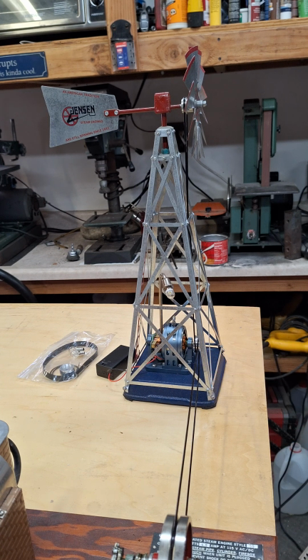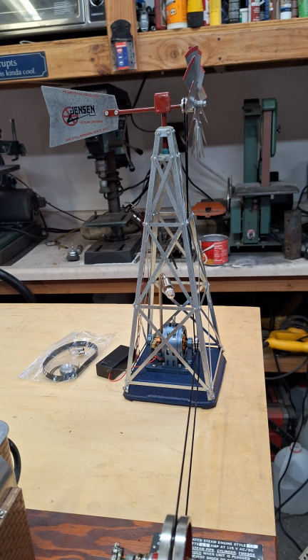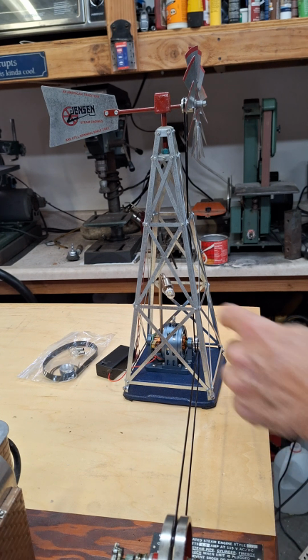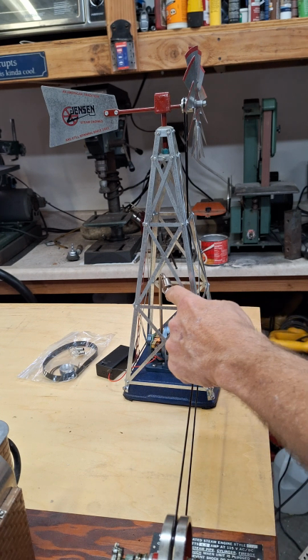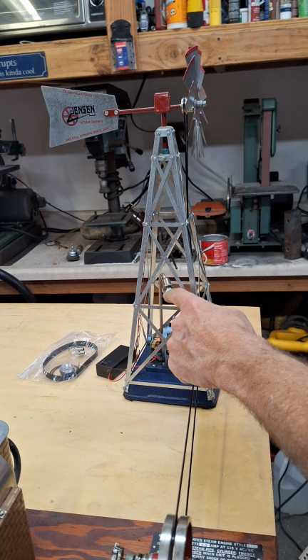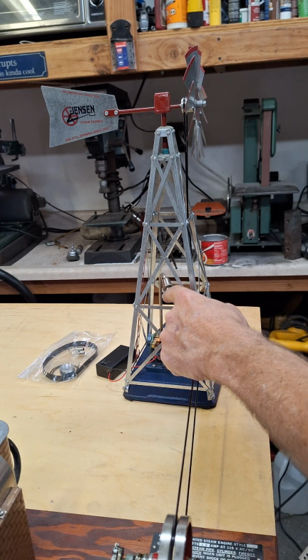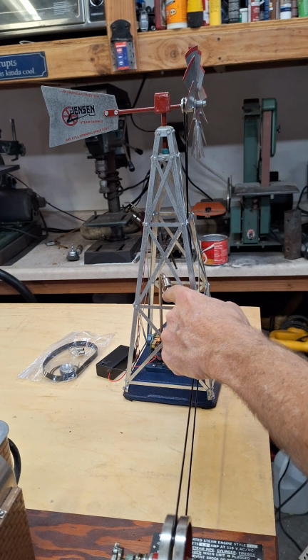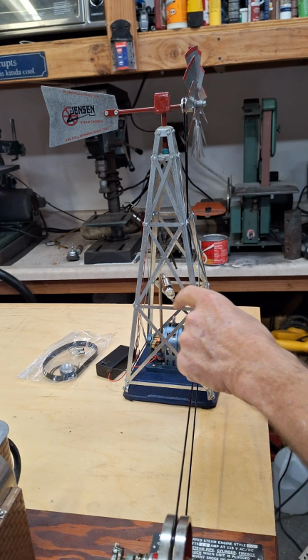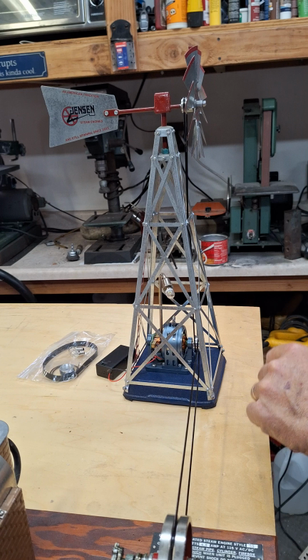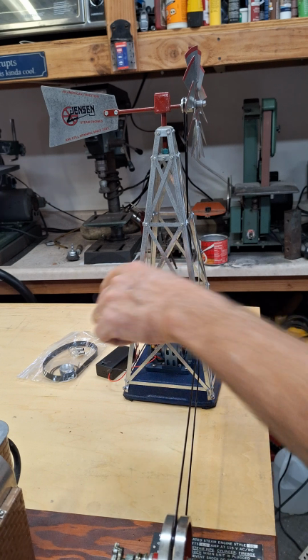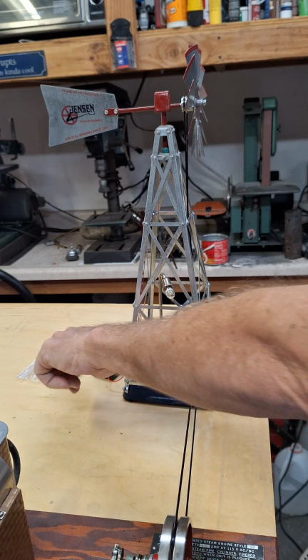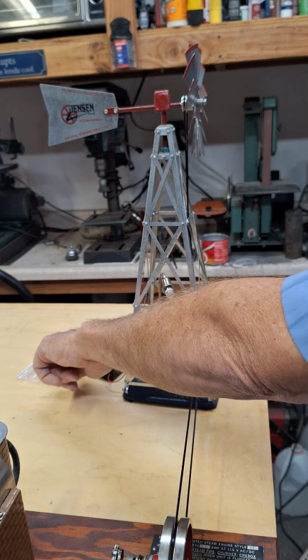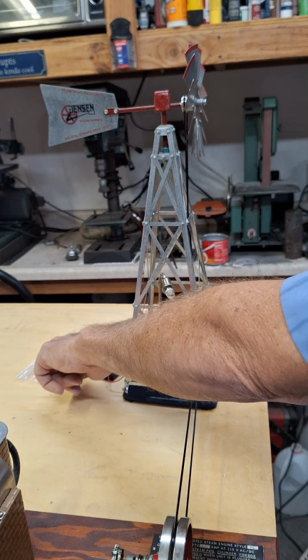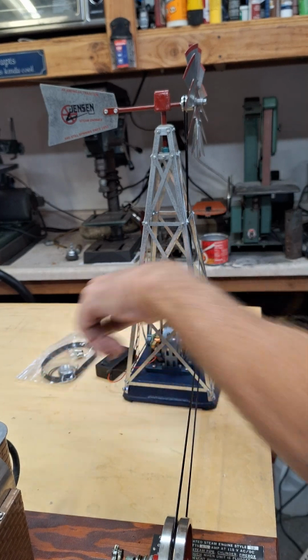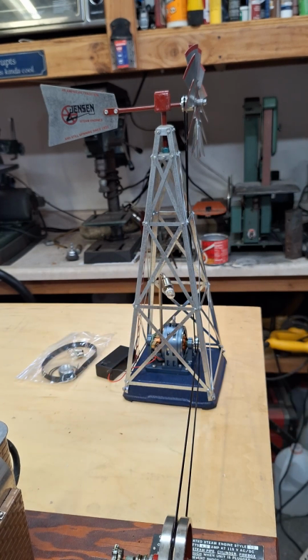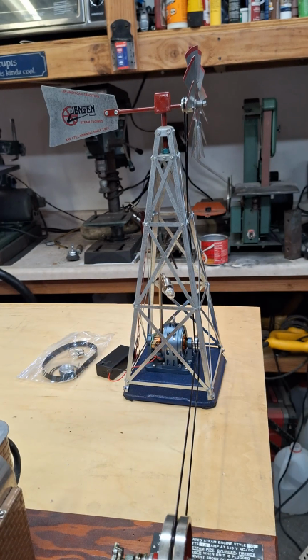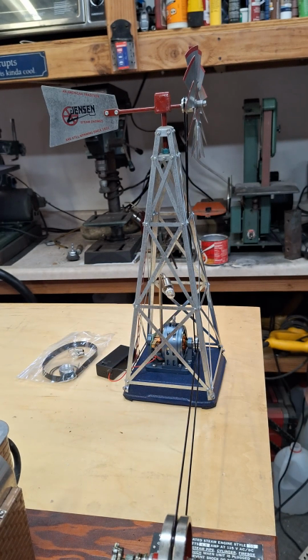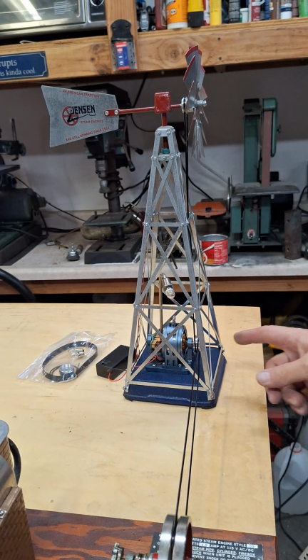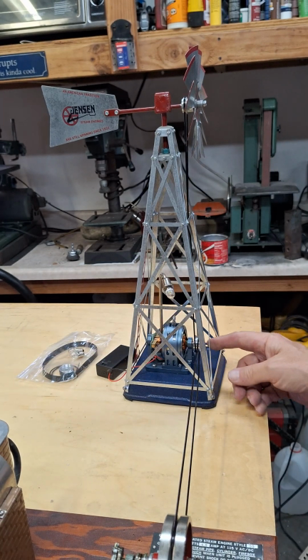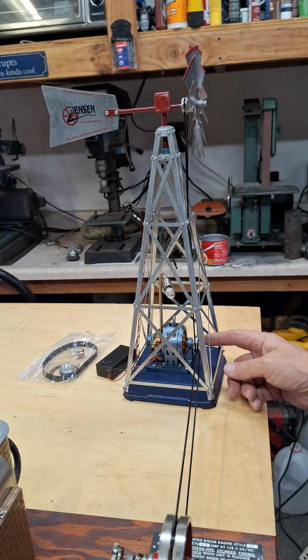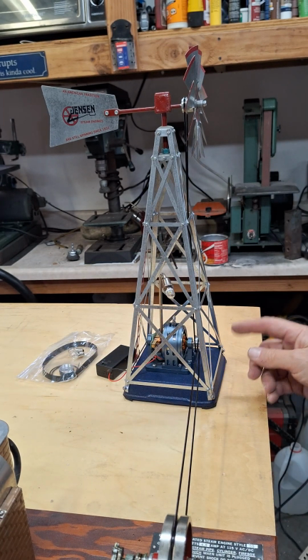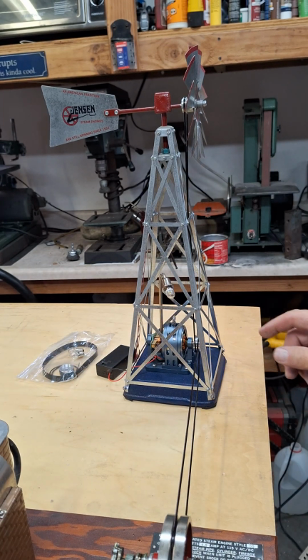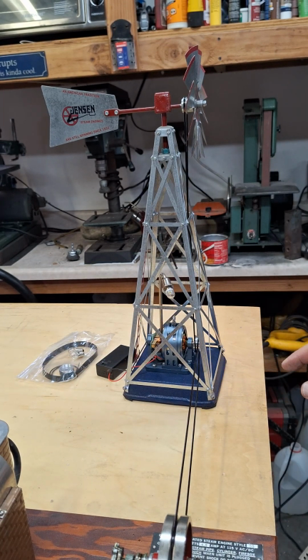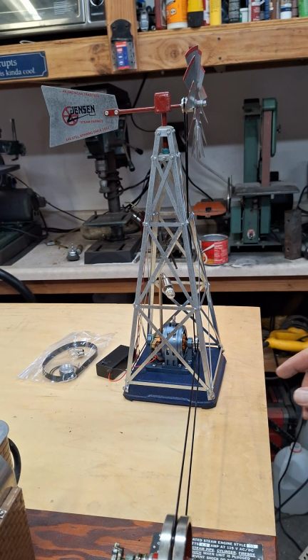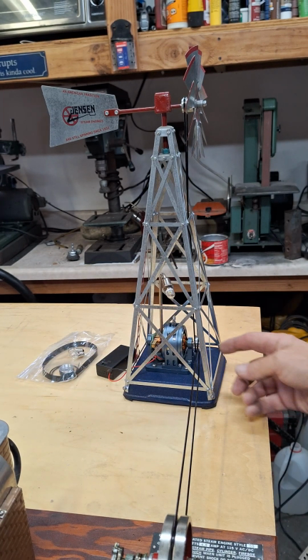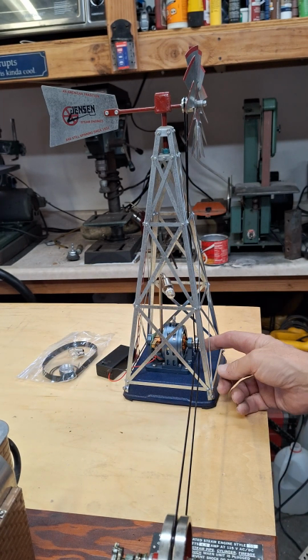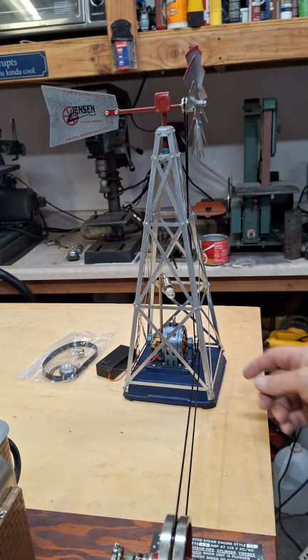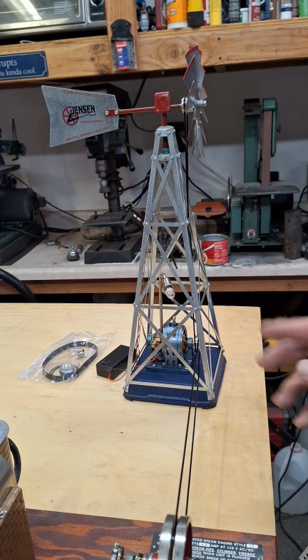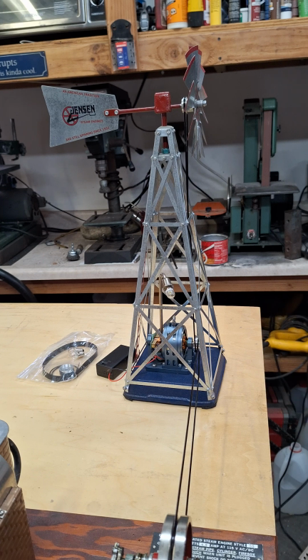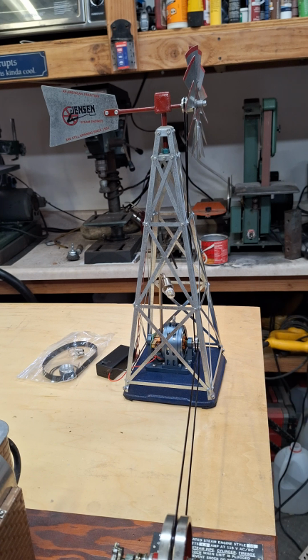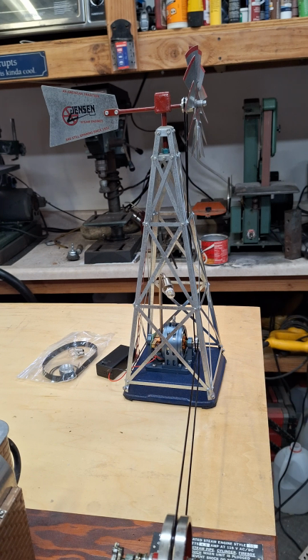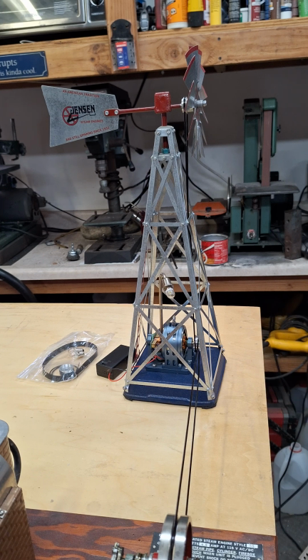It does have an LED bulb in it, and I'm including two incandescents. With the LED it only runs one direction, and I've marked that on the pulley. With incandescents, it doesn't matter.